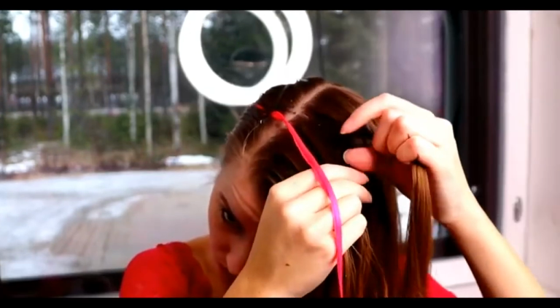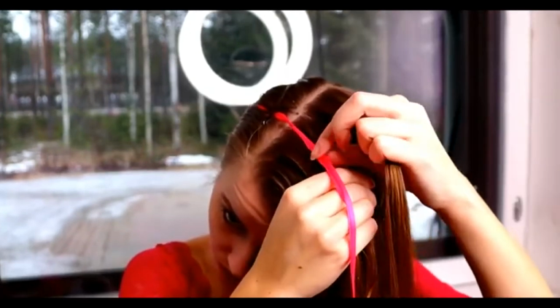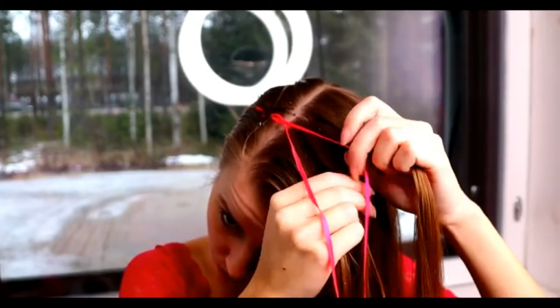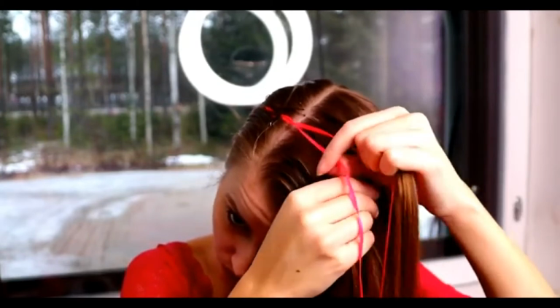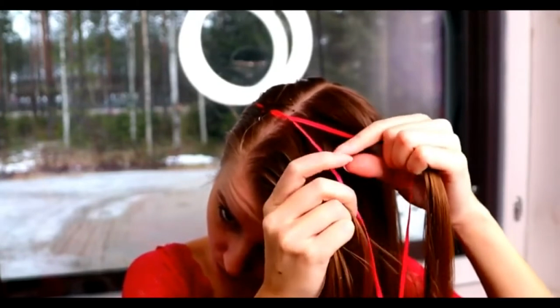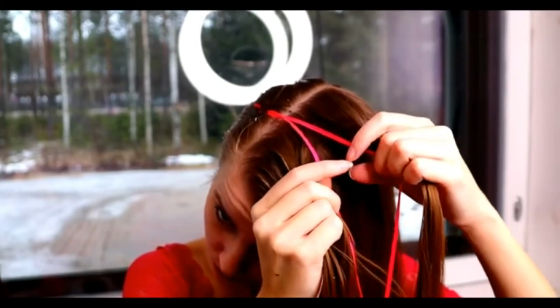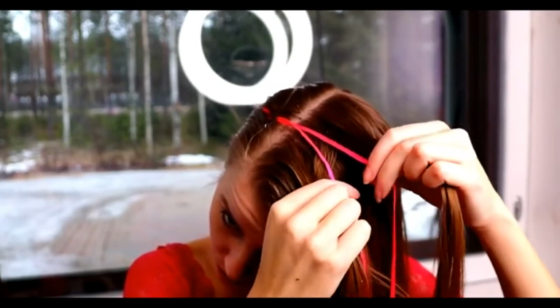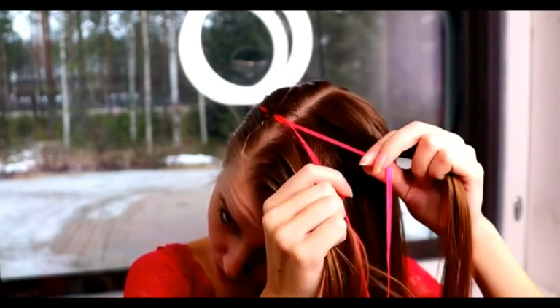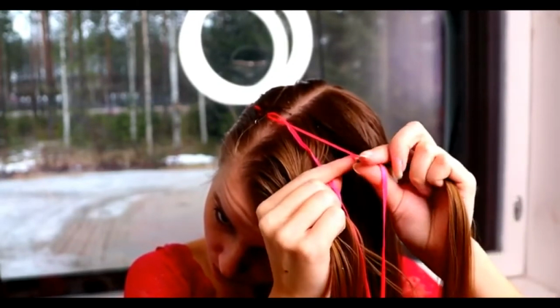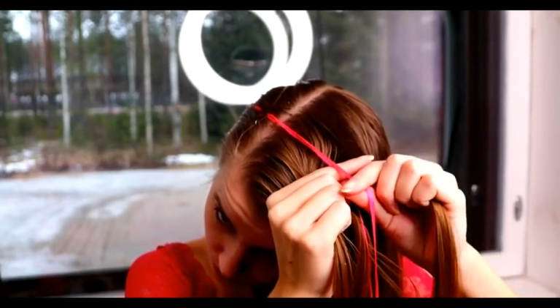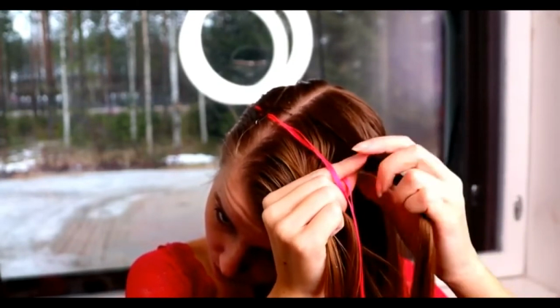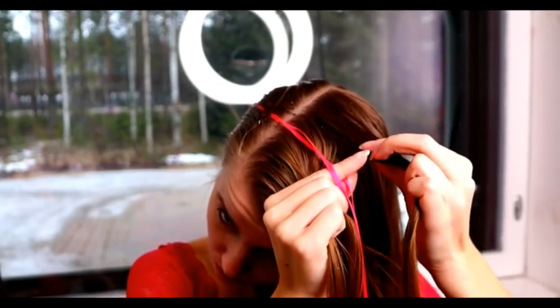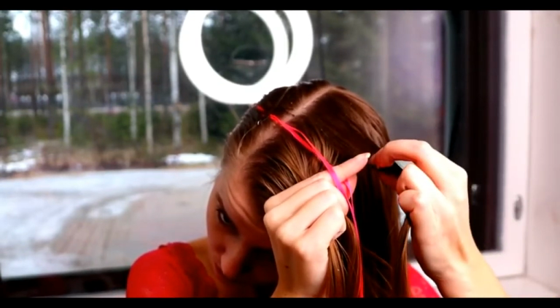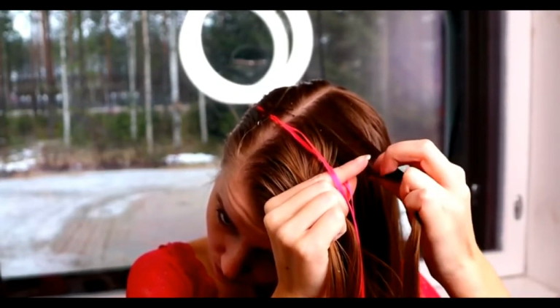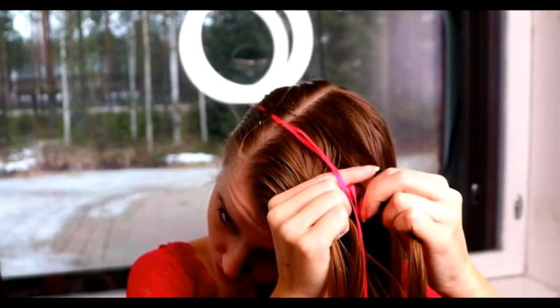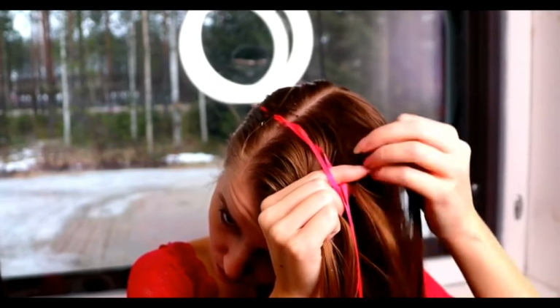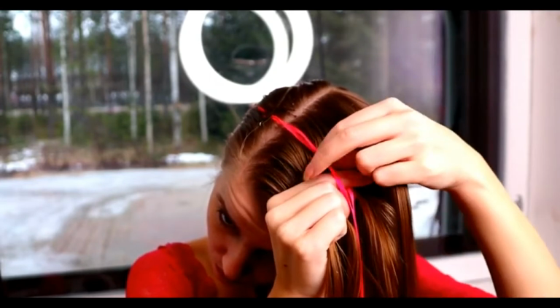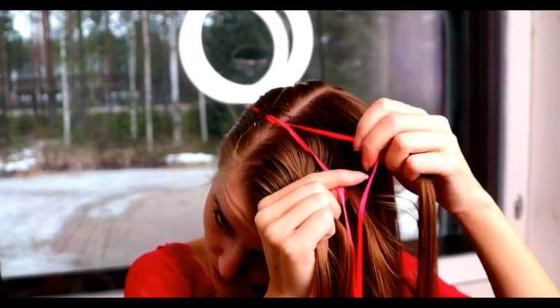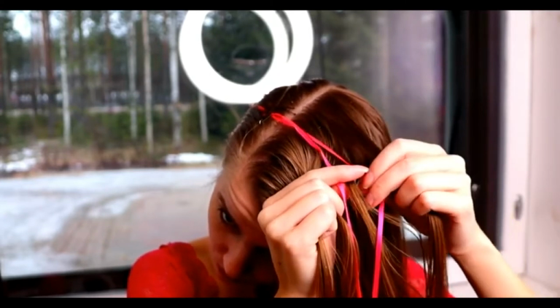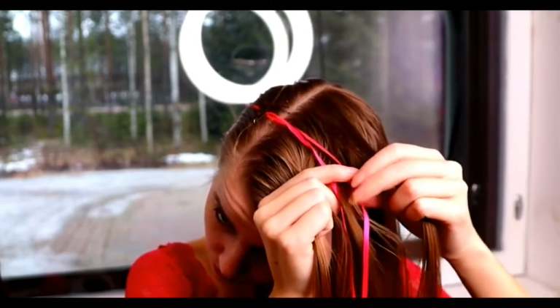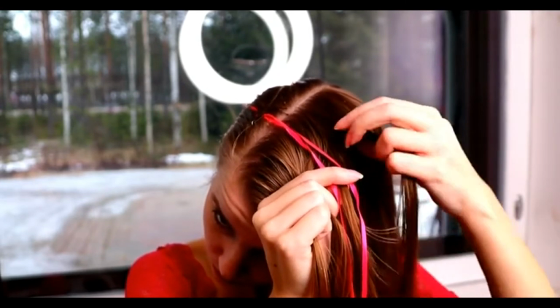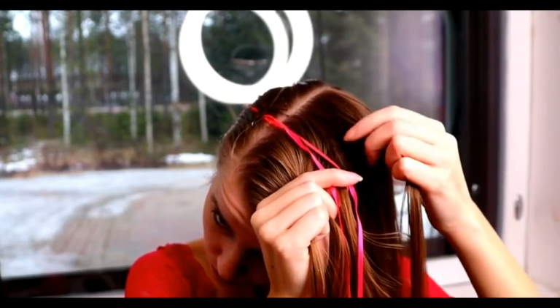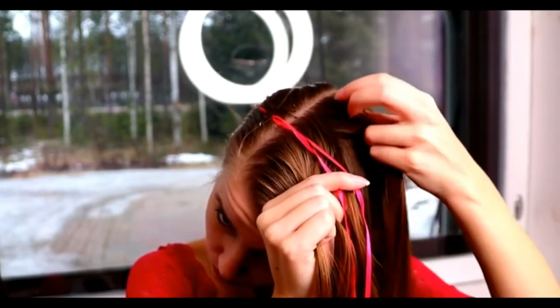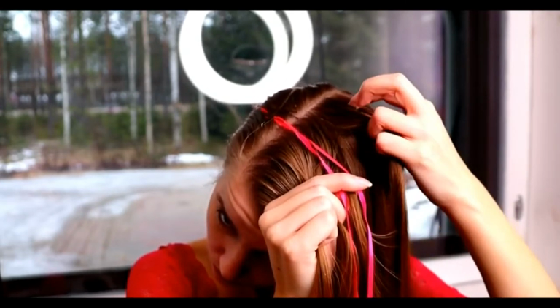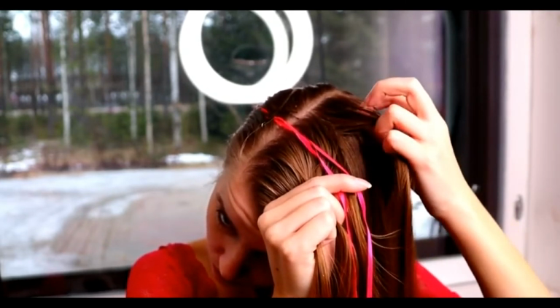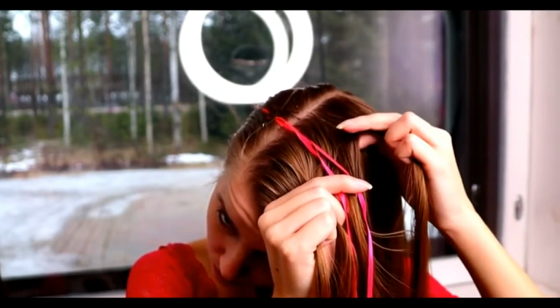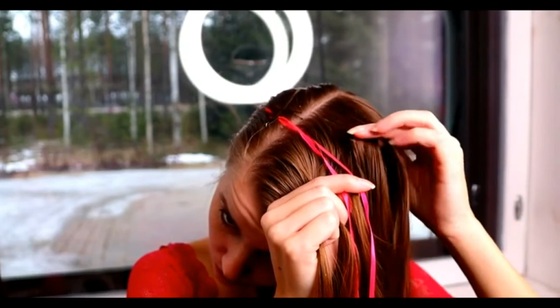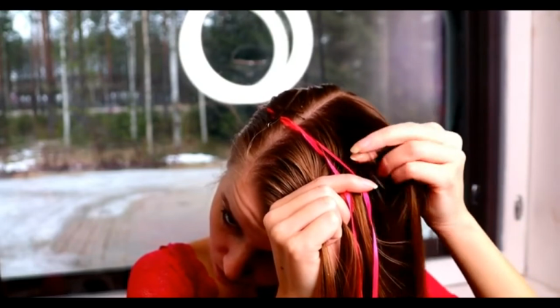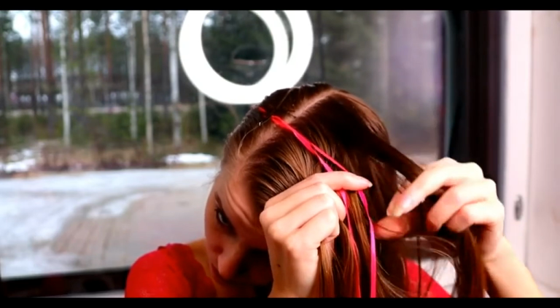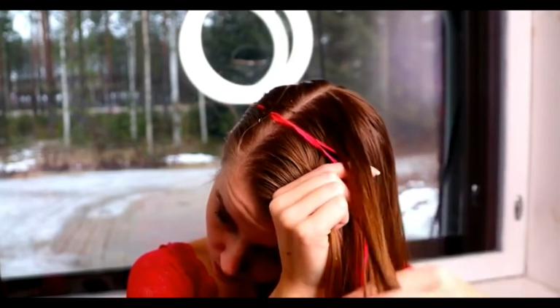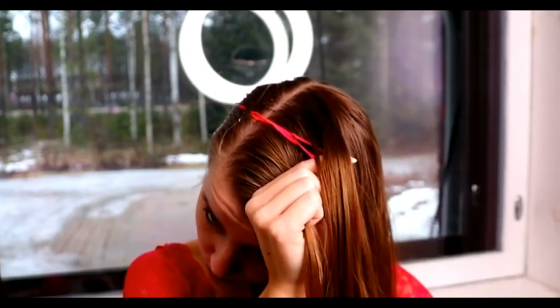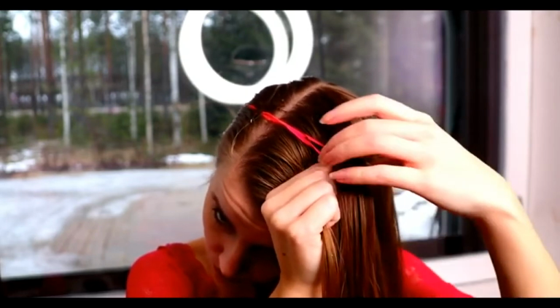Then I bring the ribbons to the middle like this. And then I take one section from the 5 and bring it between the ribbons. Then I start braiding from the right side.